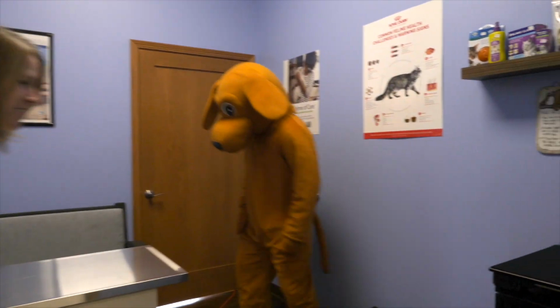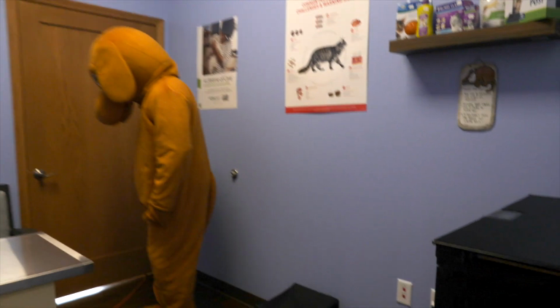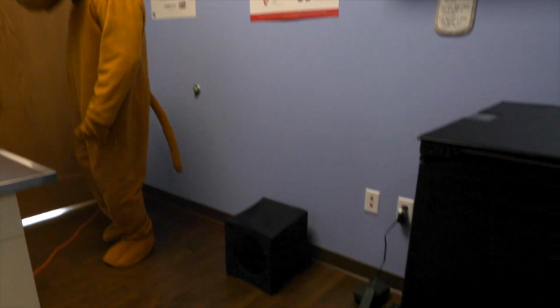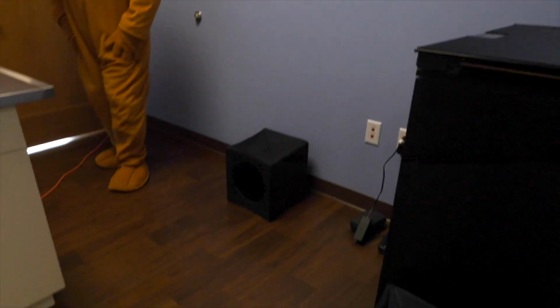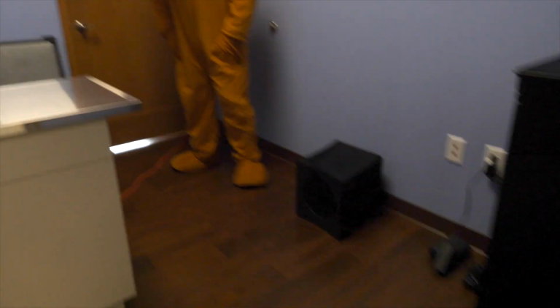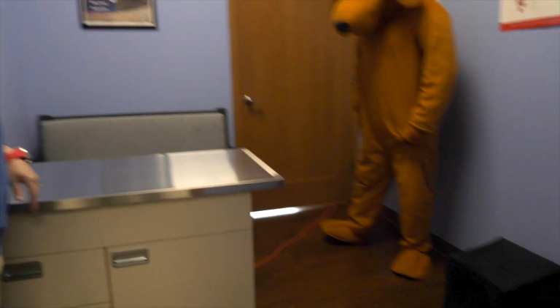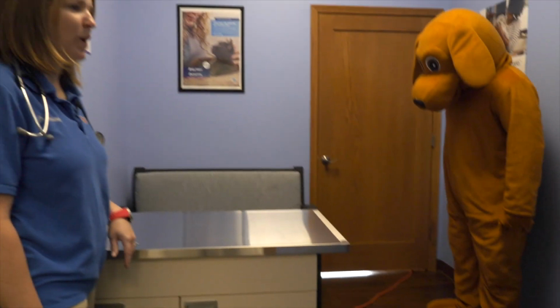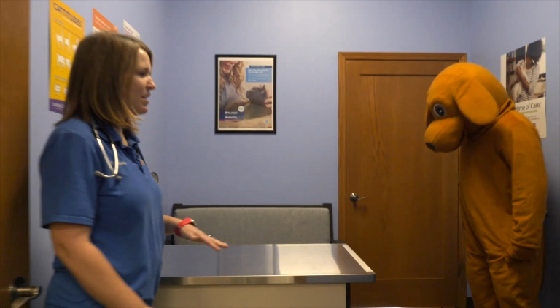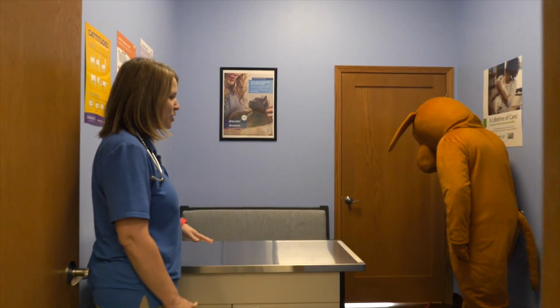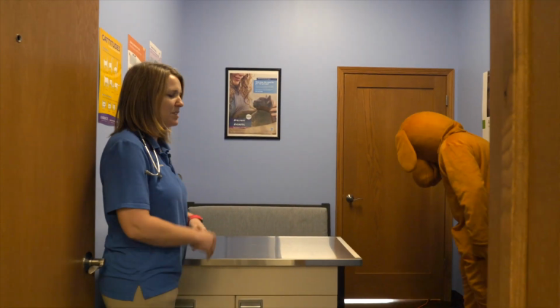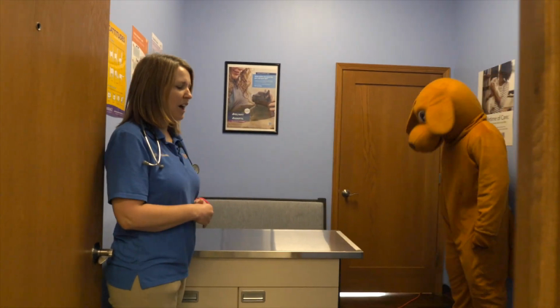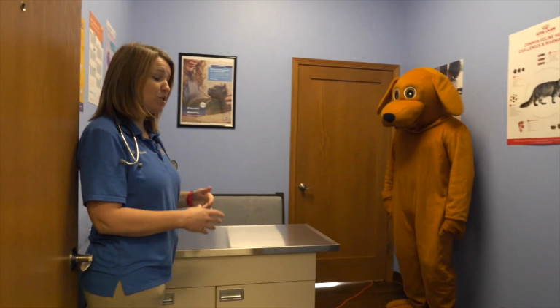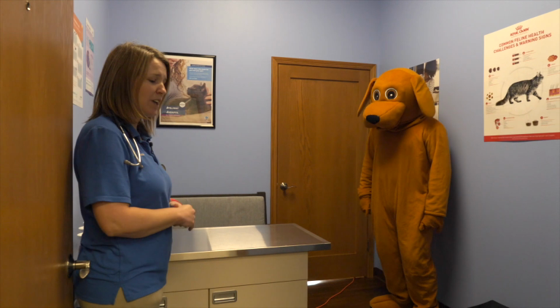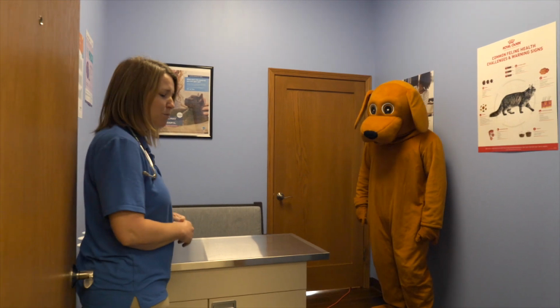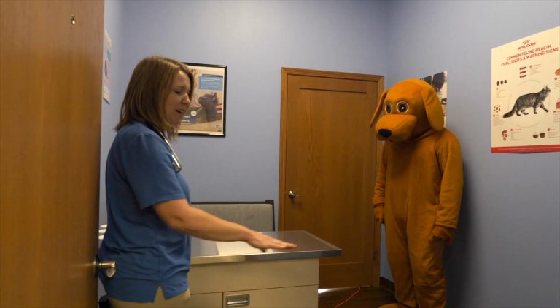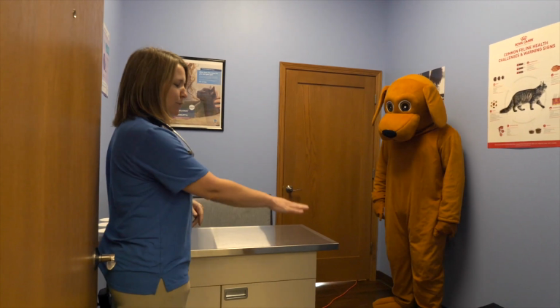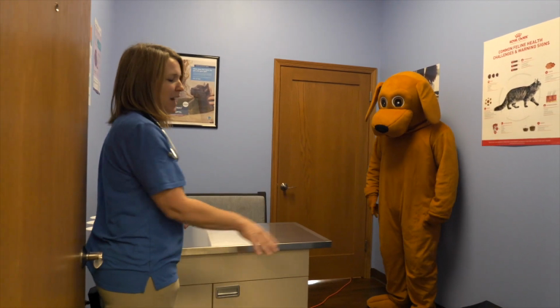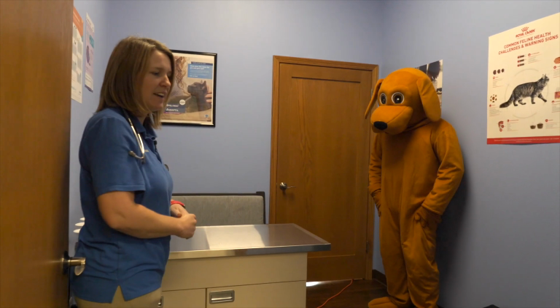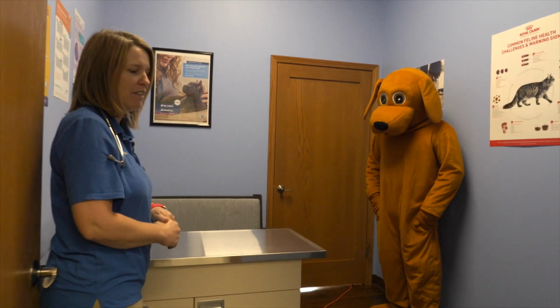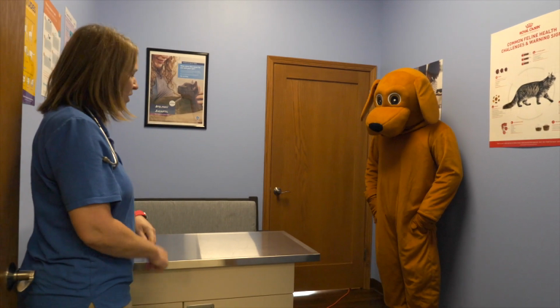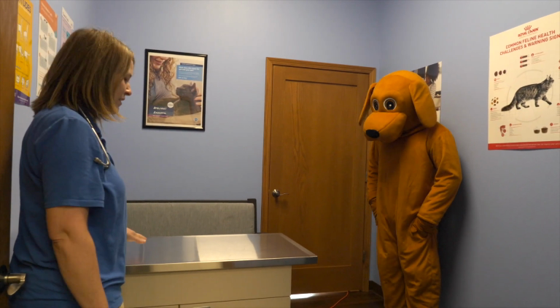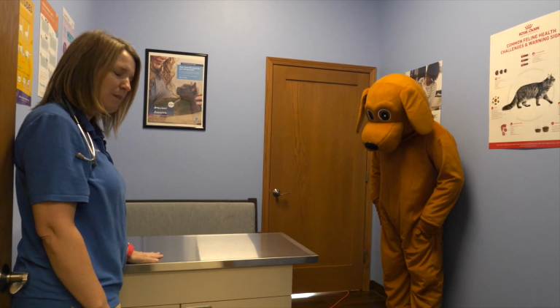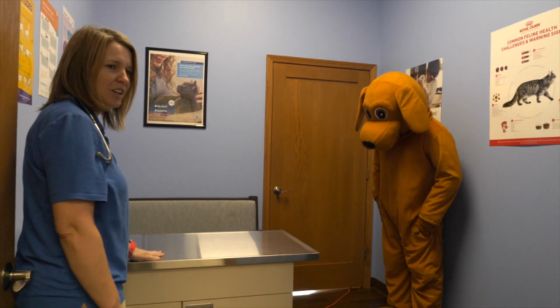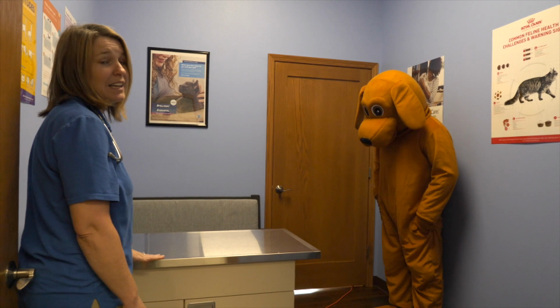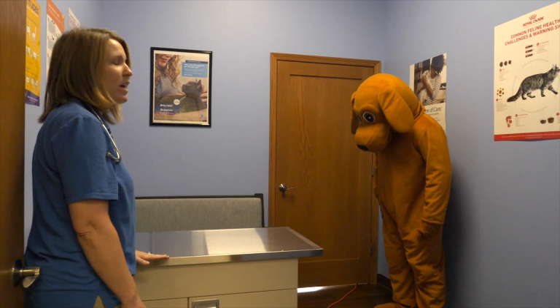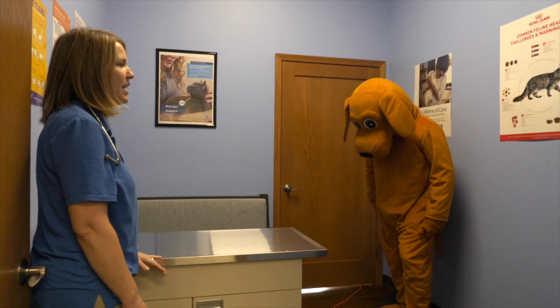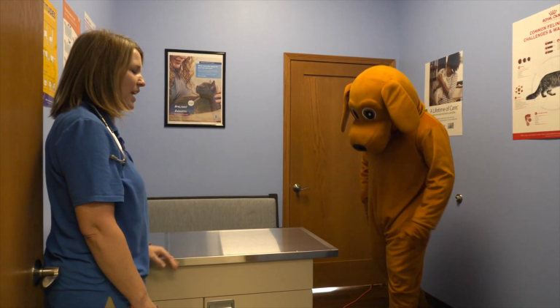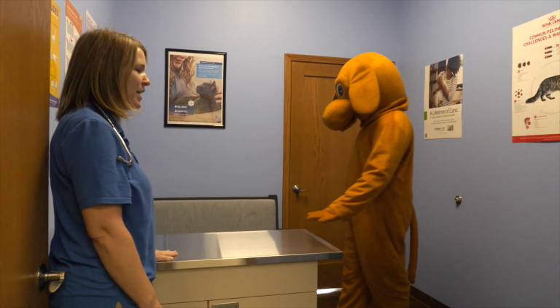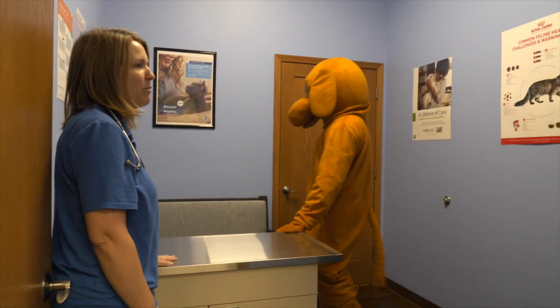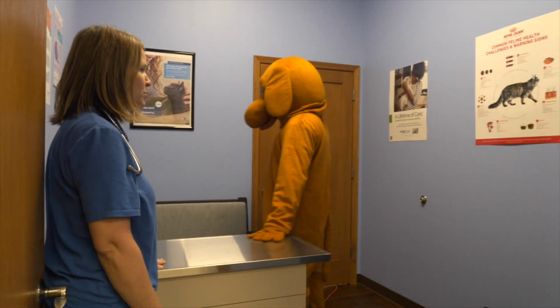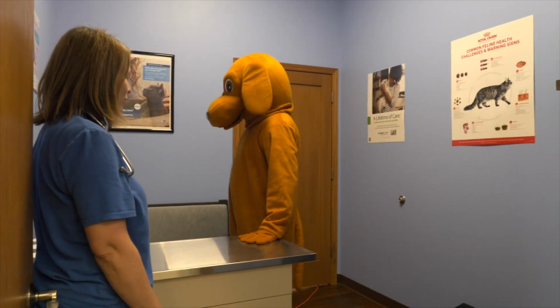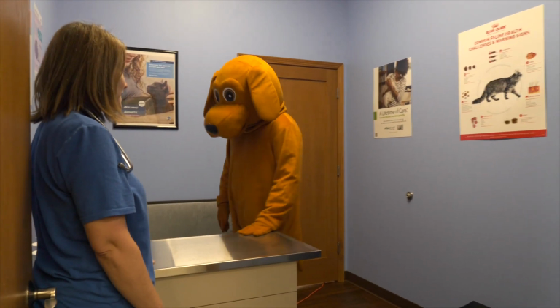This is our cat exam room. In this room, we have several furniture options just for cats. We have boxes on the floor for cats to hide in while they're out, and the exam table in here is heated as well, so it allows our cats to be nice and warm and comfortable while they're here for an exam.